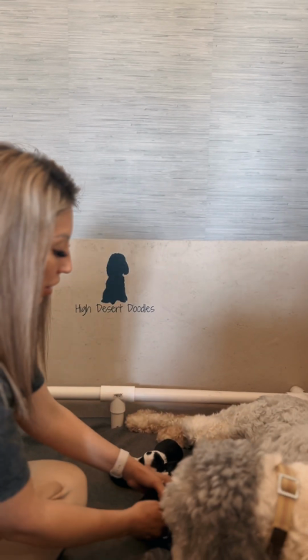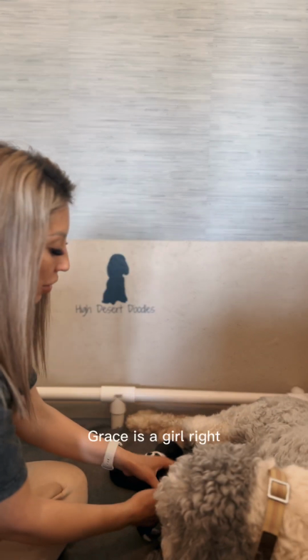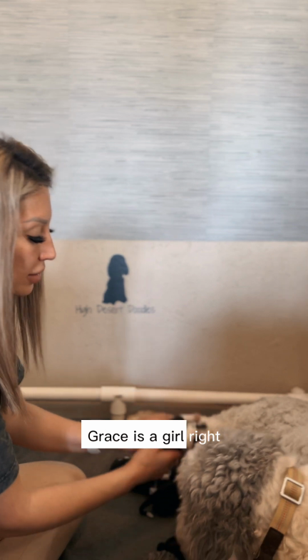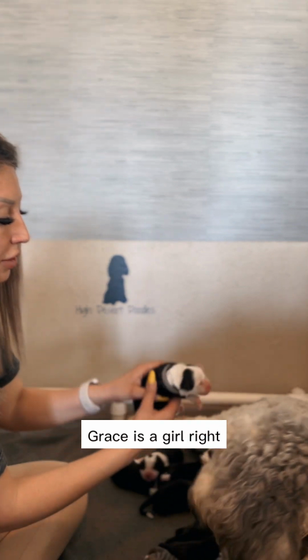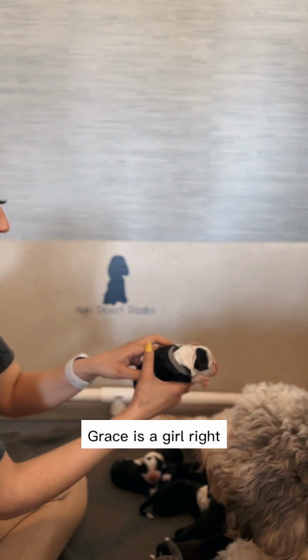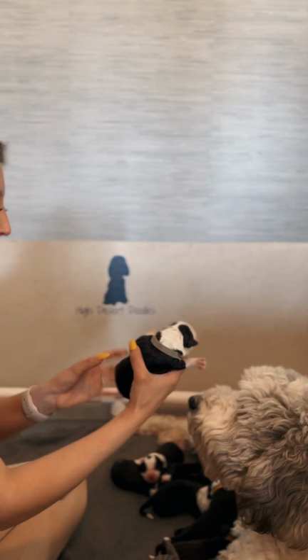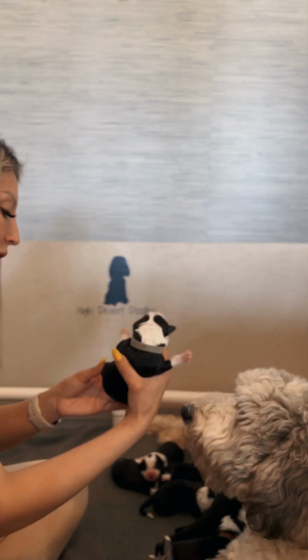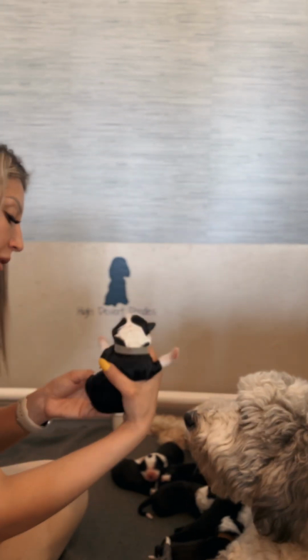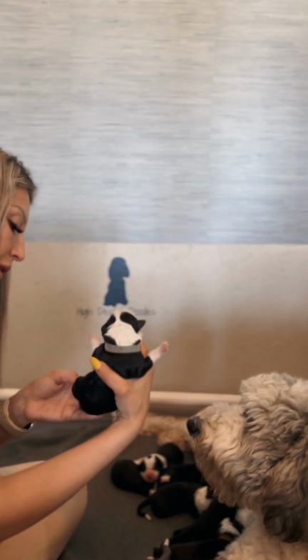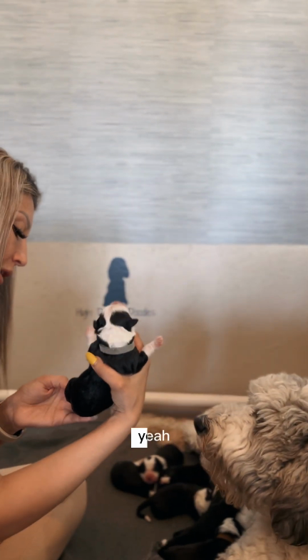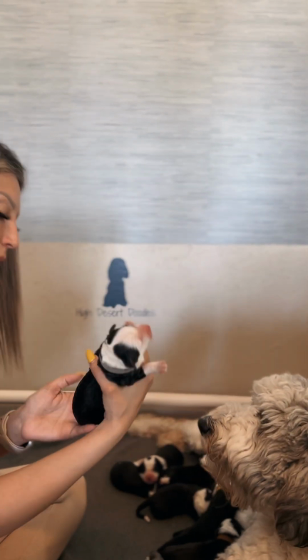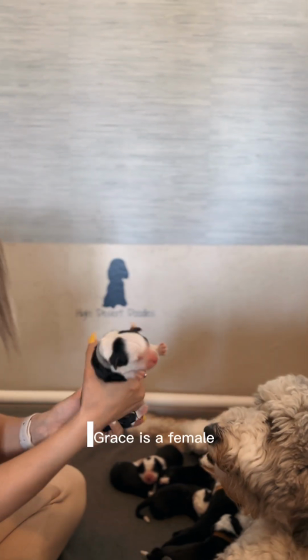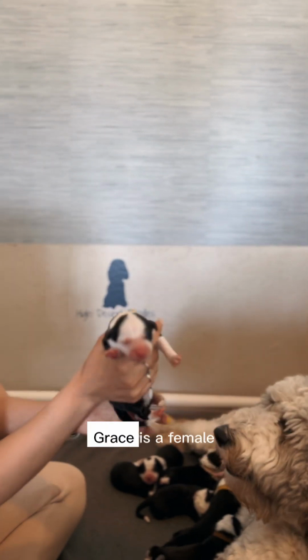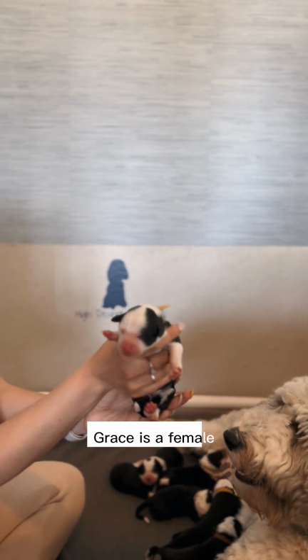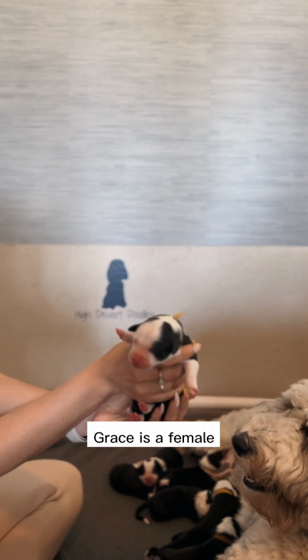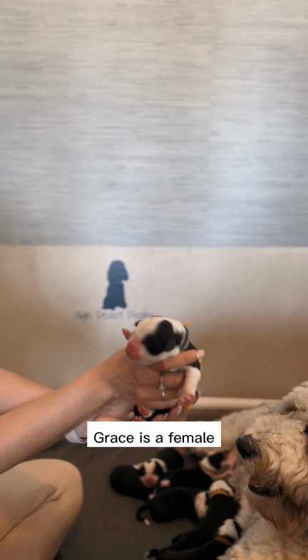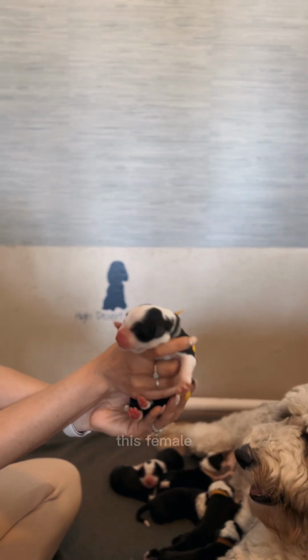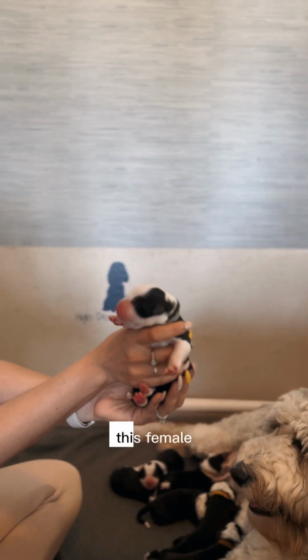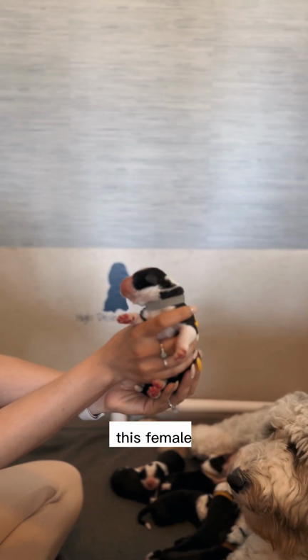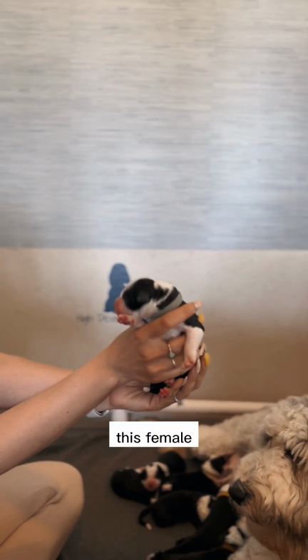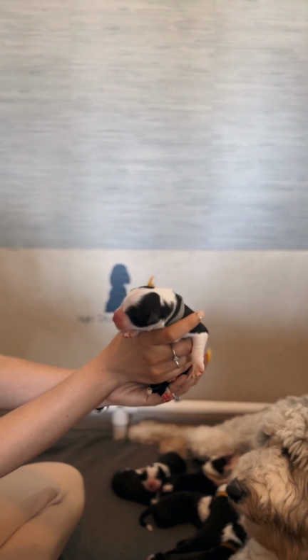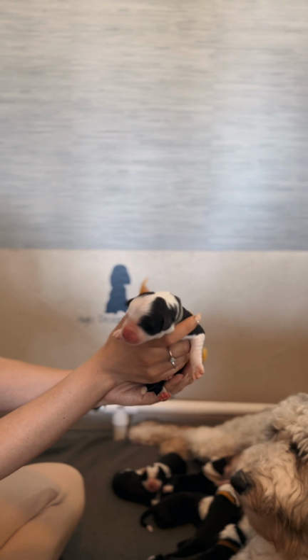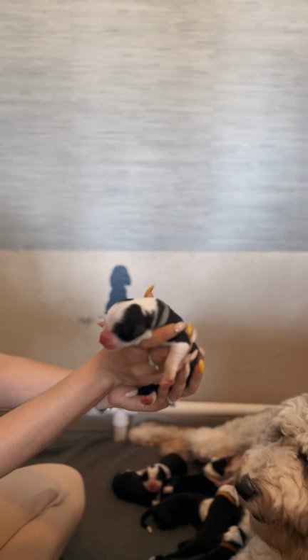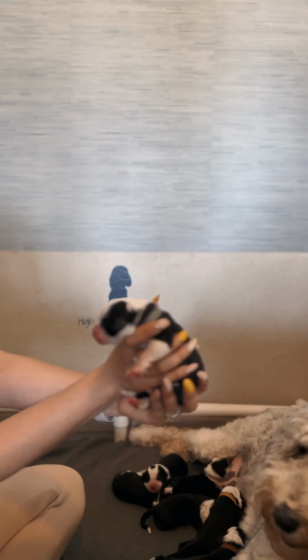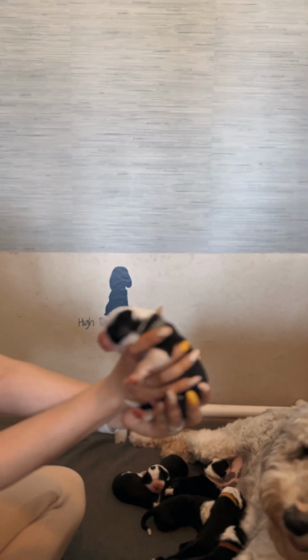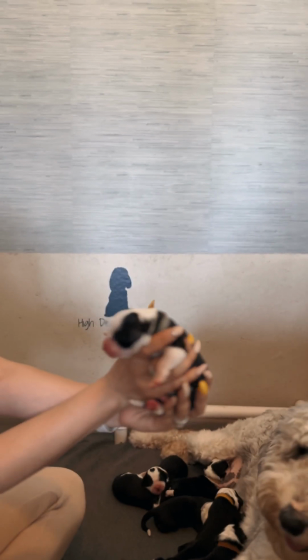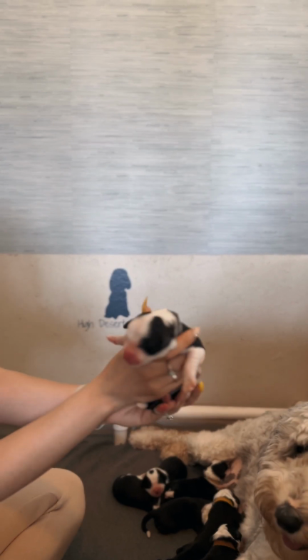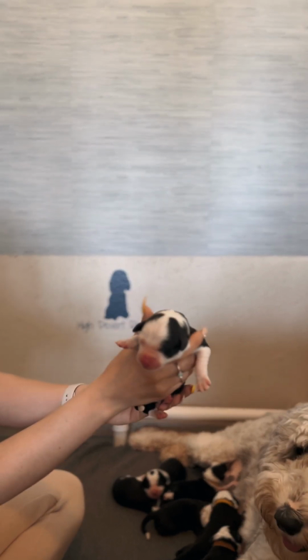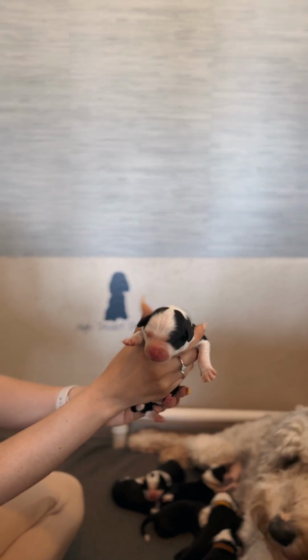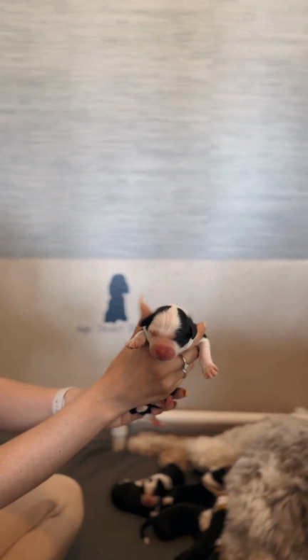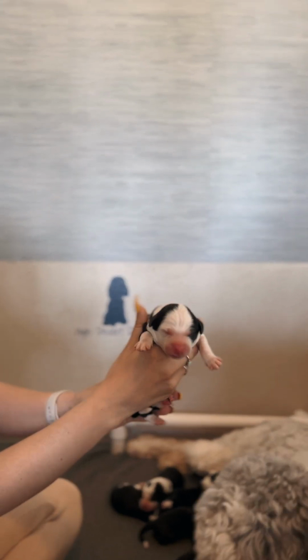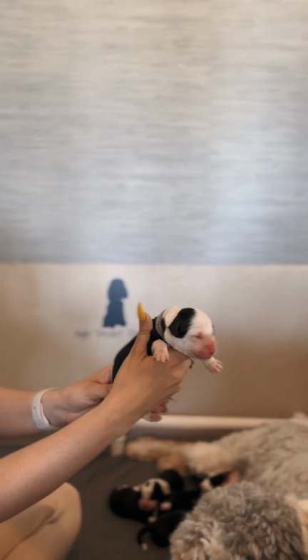Ray is a girl, right? Yeah. Grace is a female — this female. She's so cute.